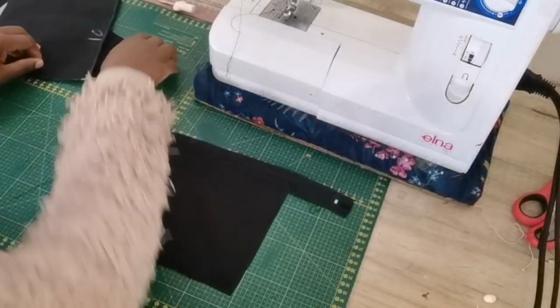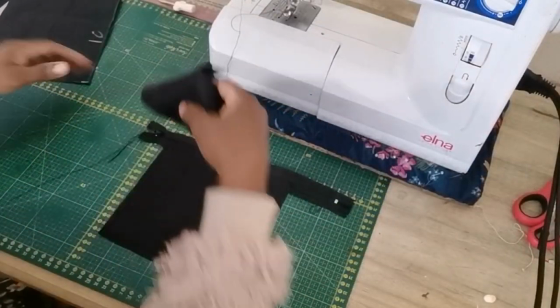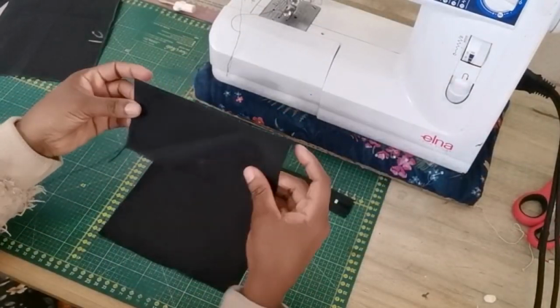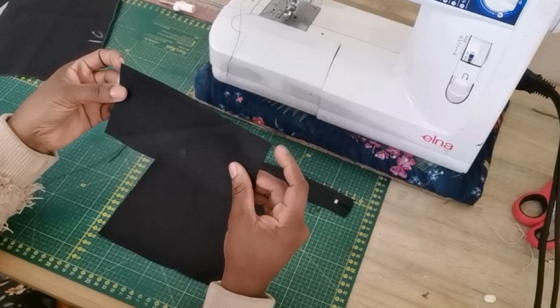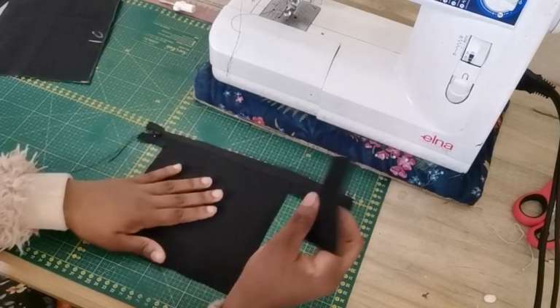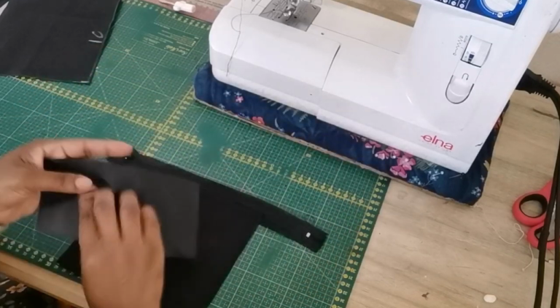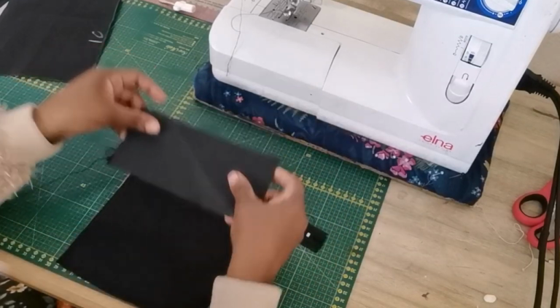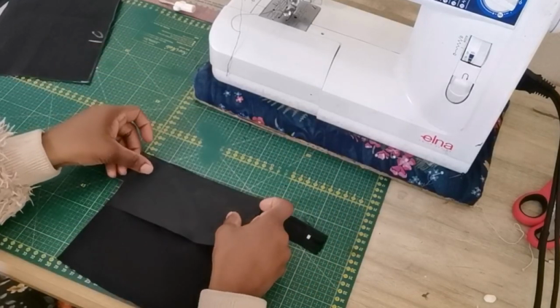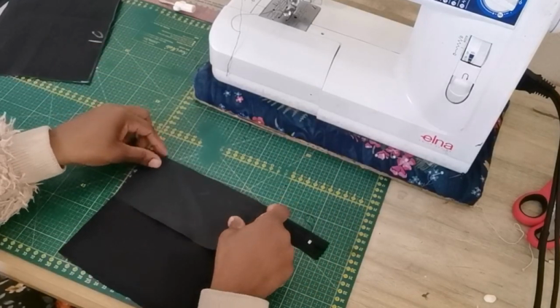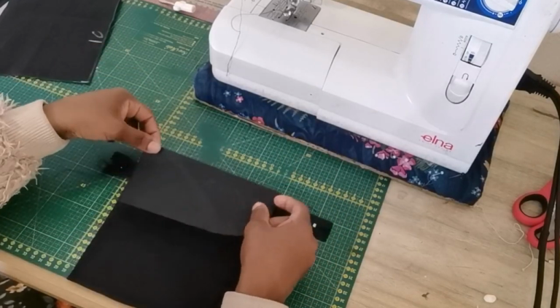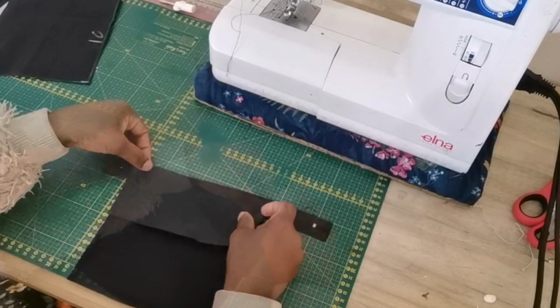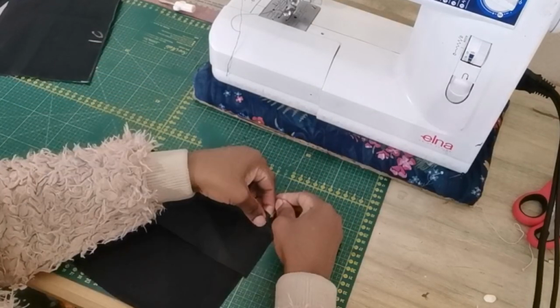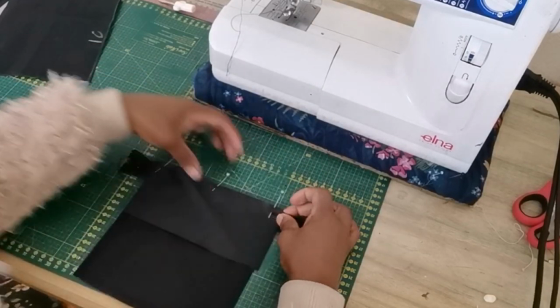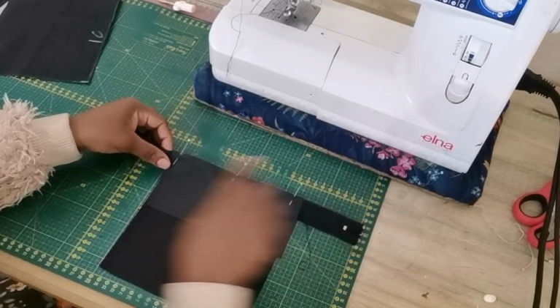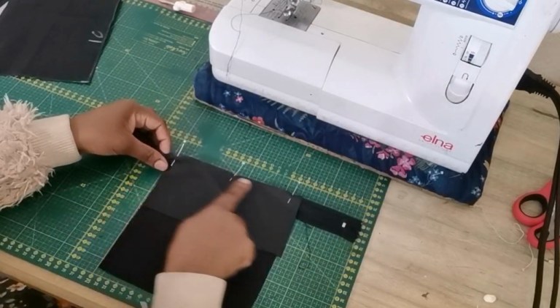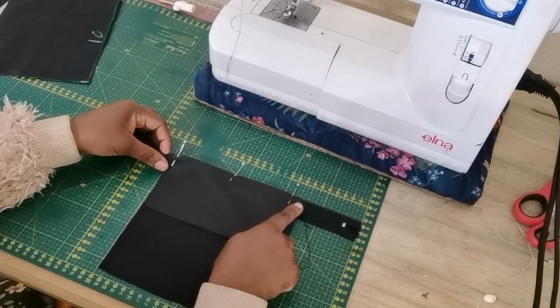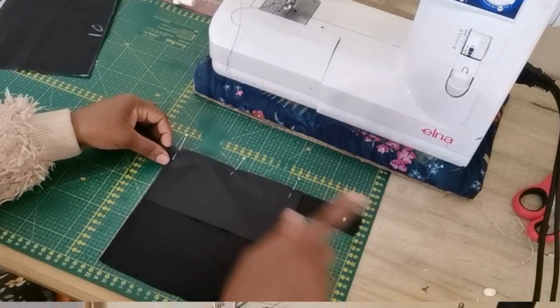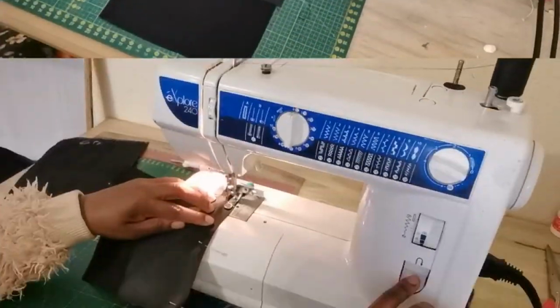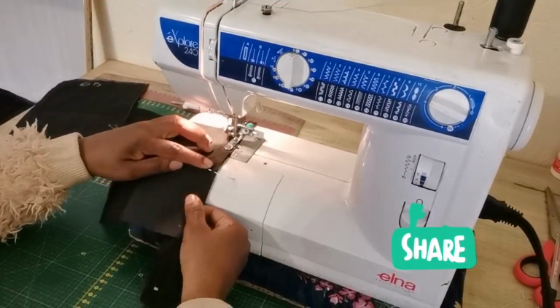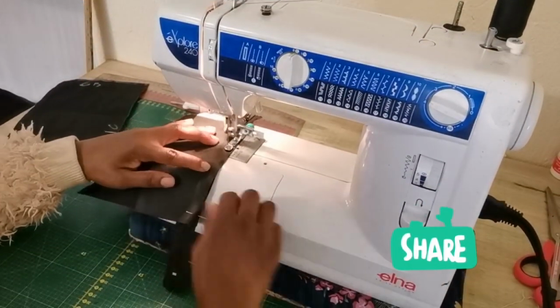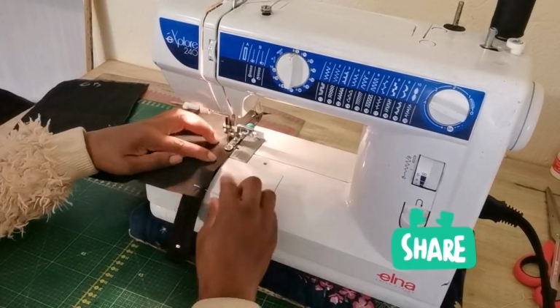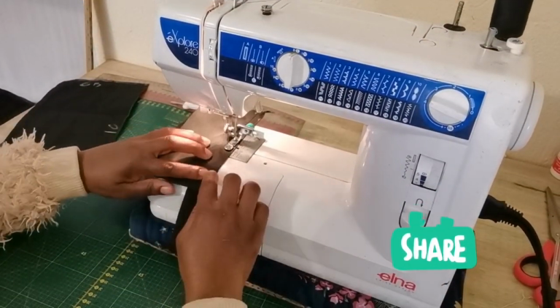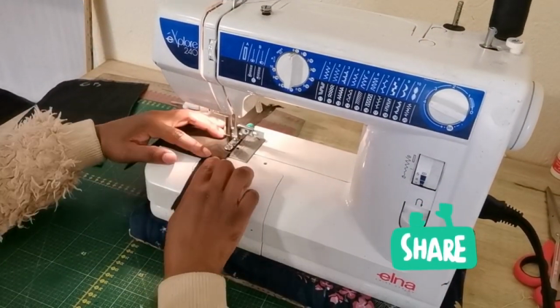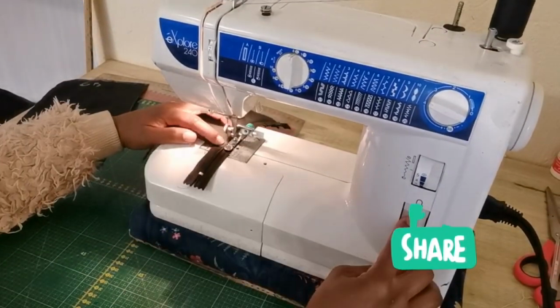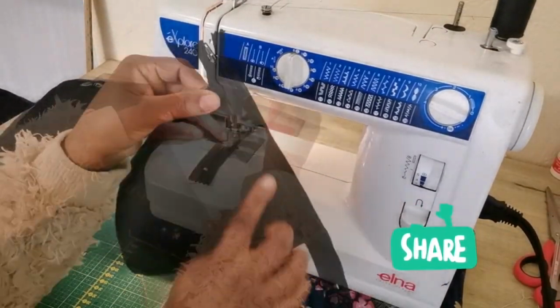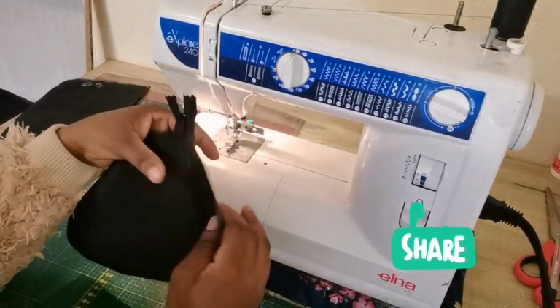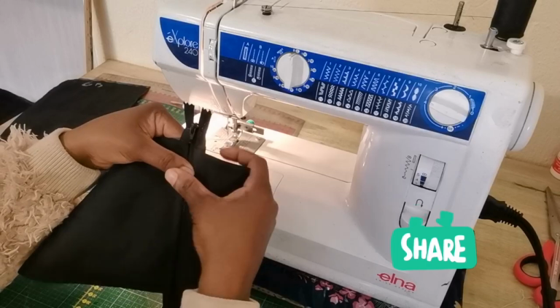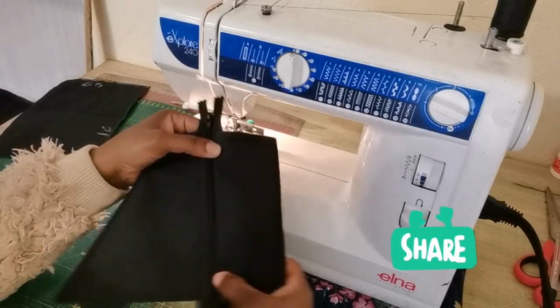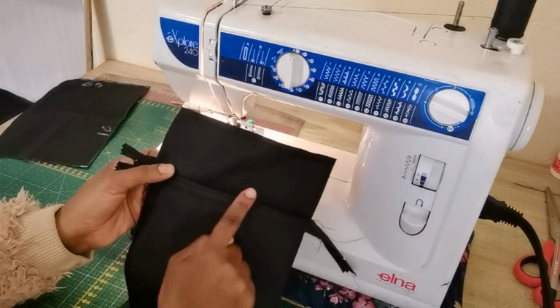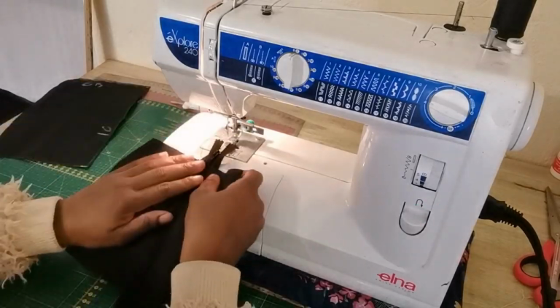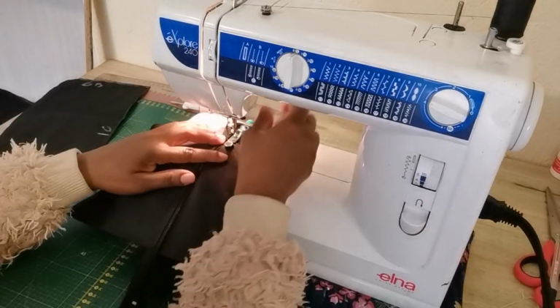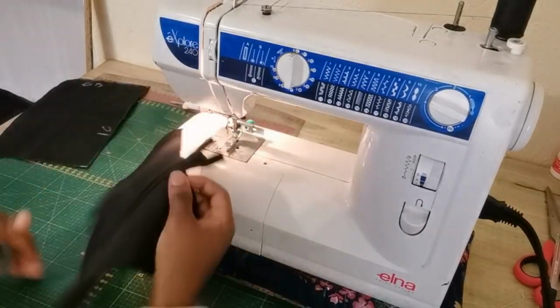Once I'm done, I'm going to take the top piece and attach it, pin it down, and sew a straight stitch. Then flip it in and sew a top straight stitch as well.